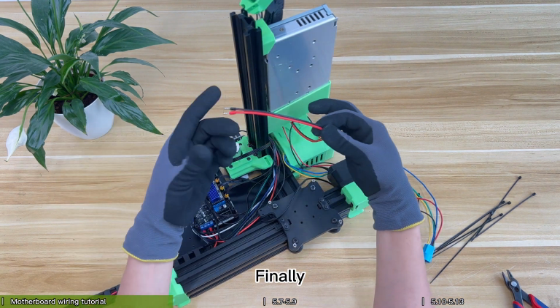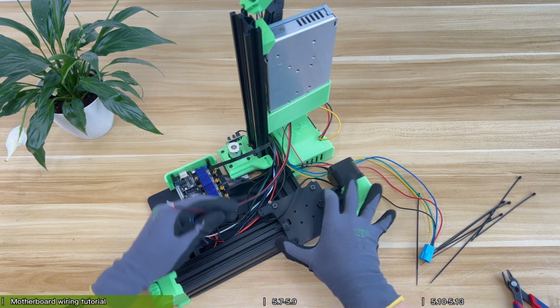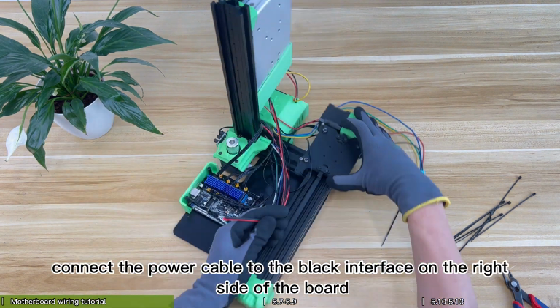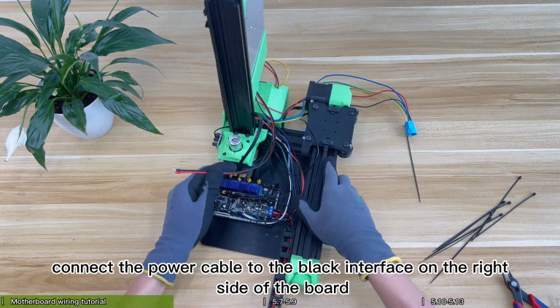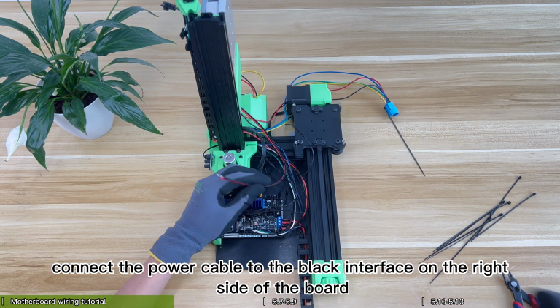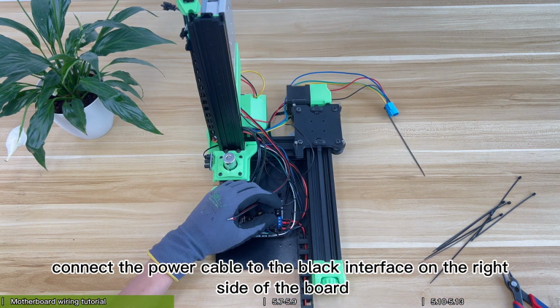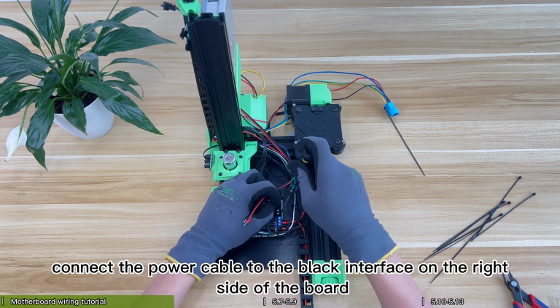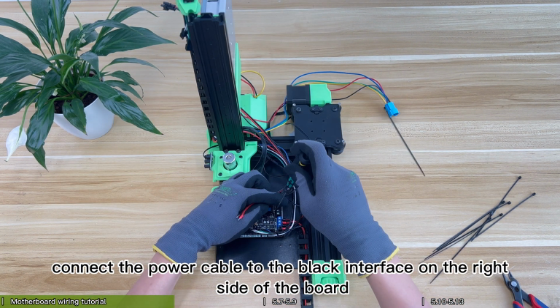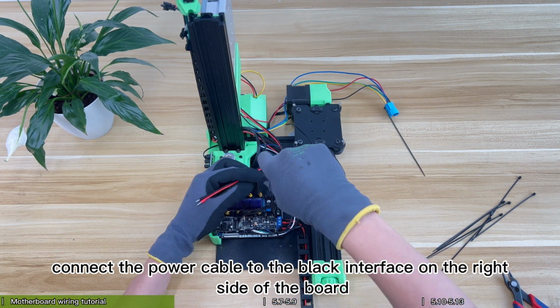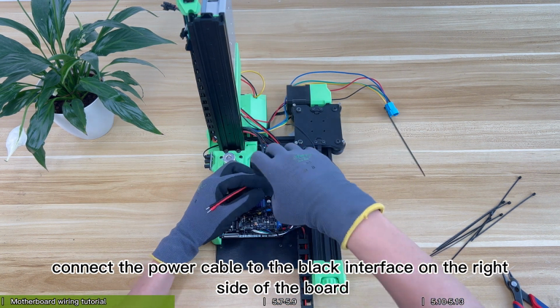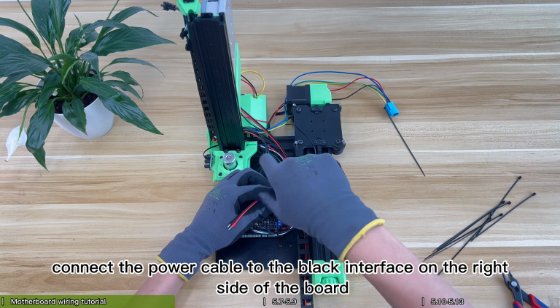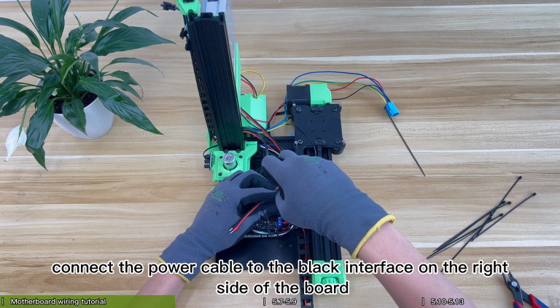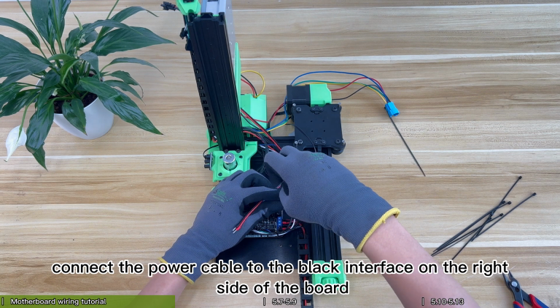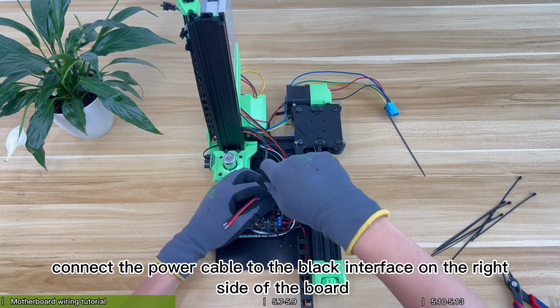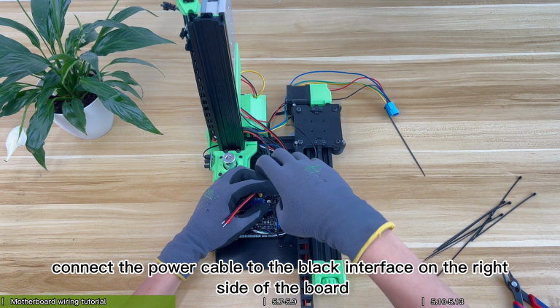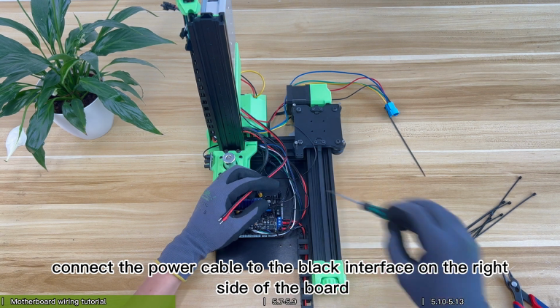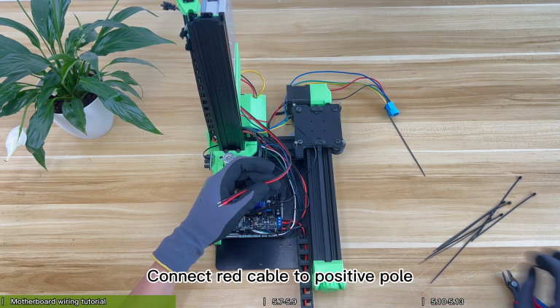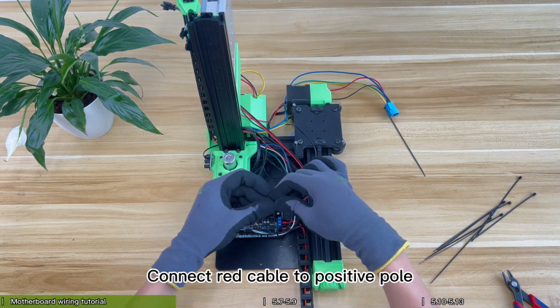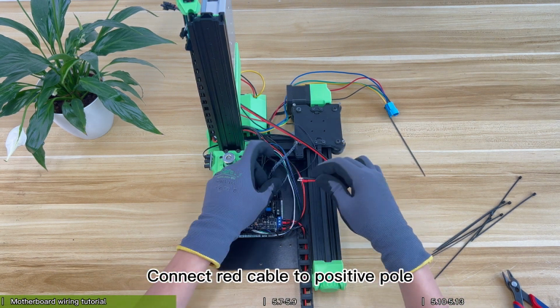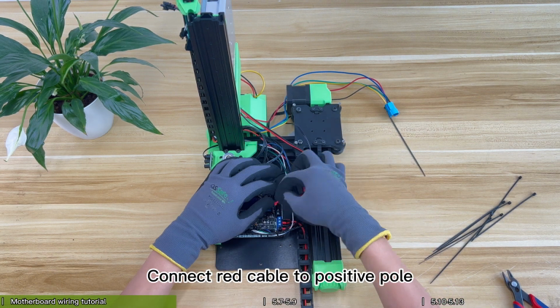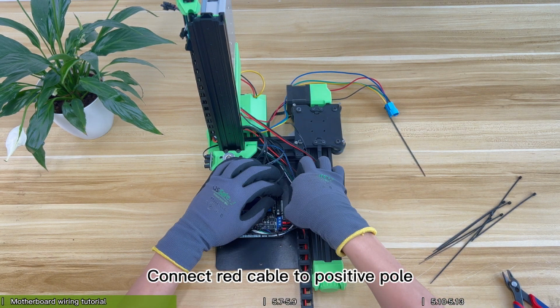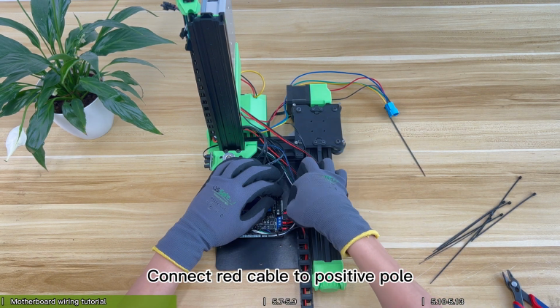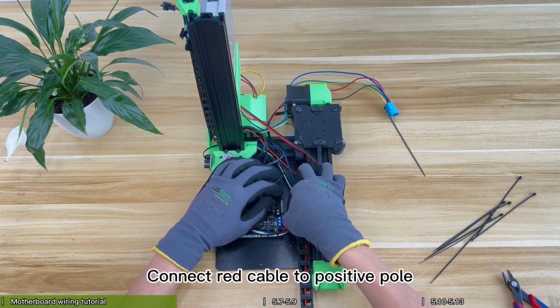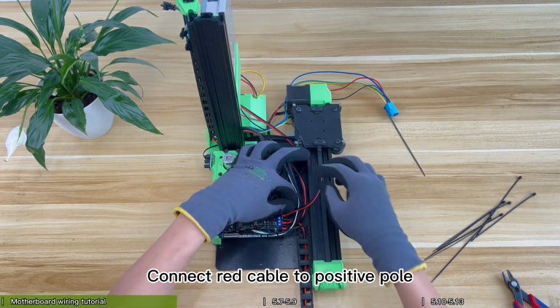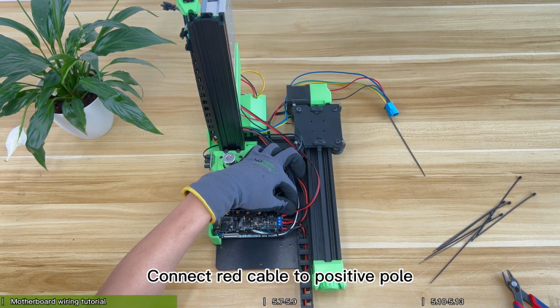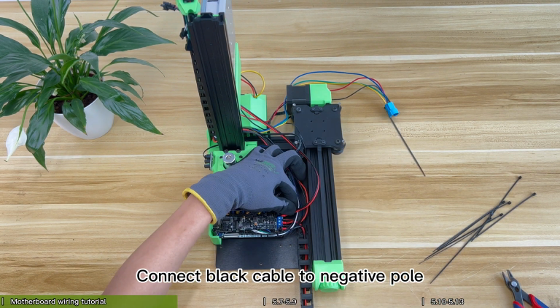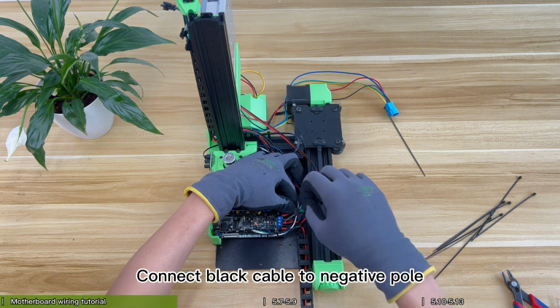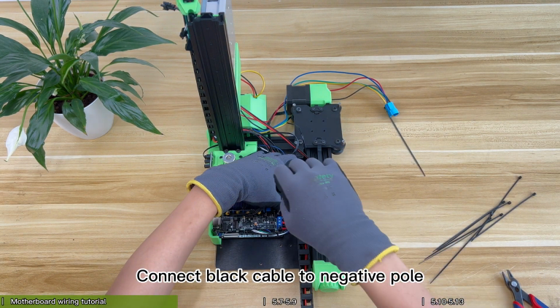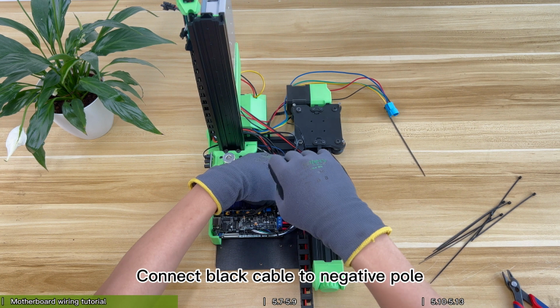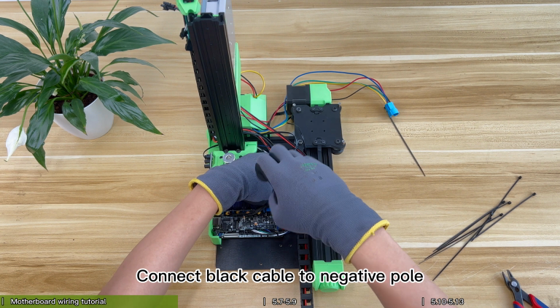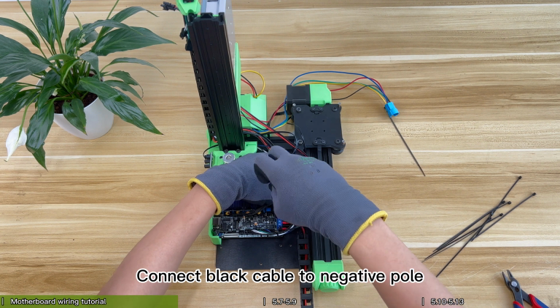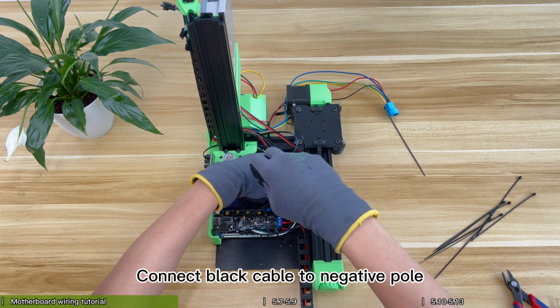Finally, connect the power cable to the black interface on the right side of the board. Connect the red cable to the positive pole and the black cable to the negative pole.